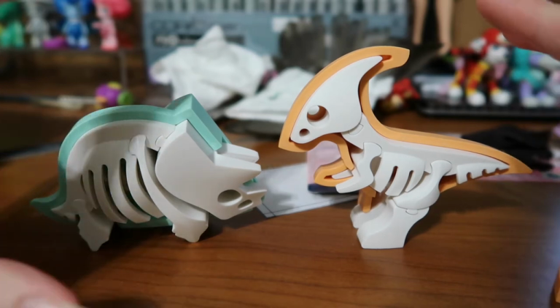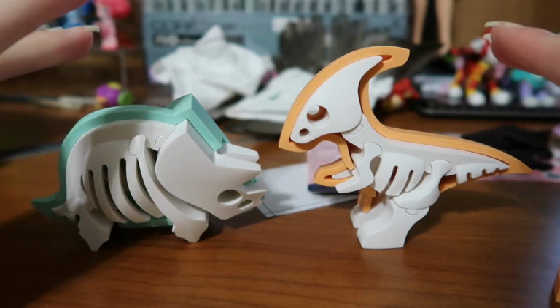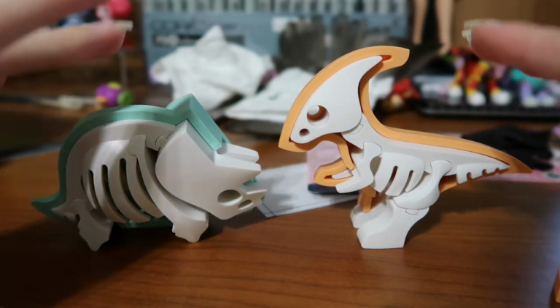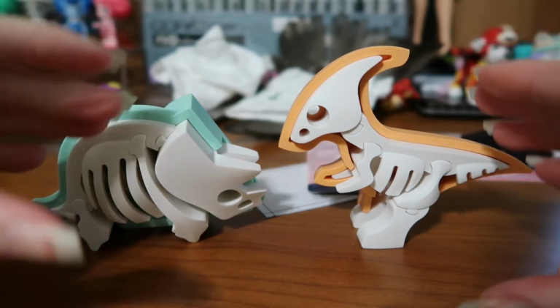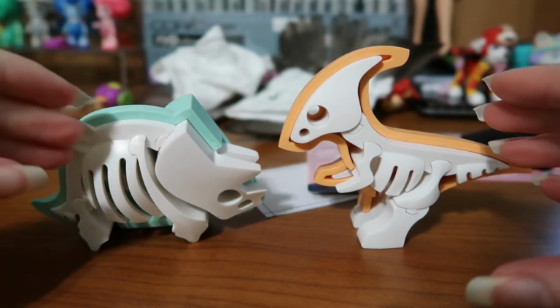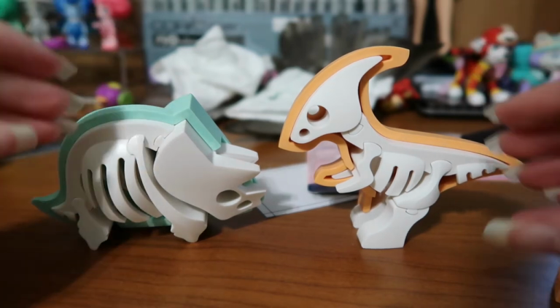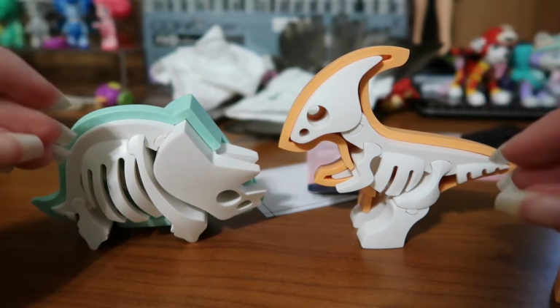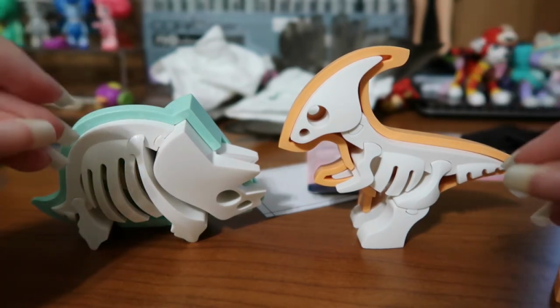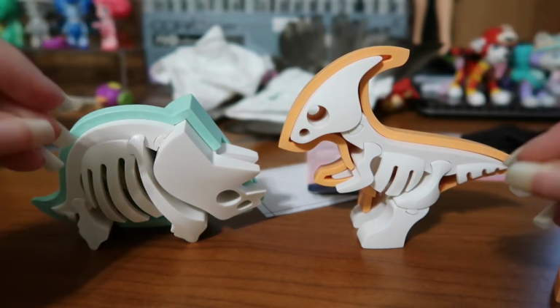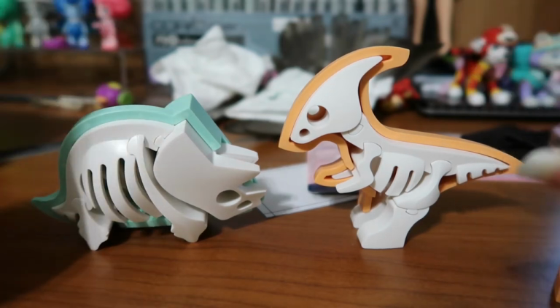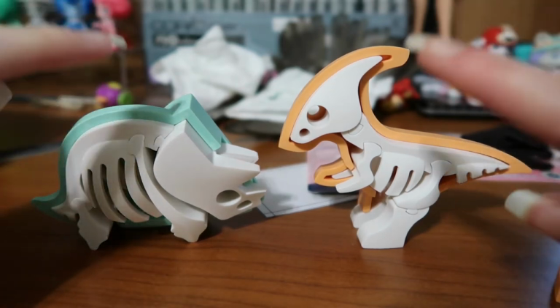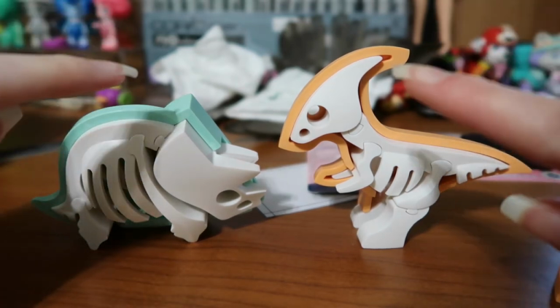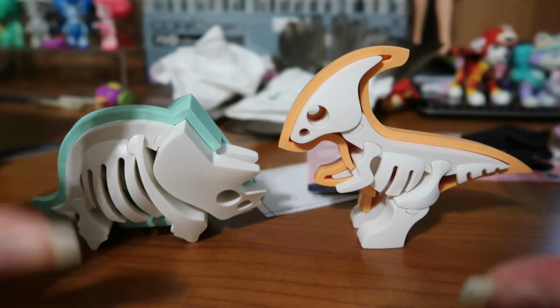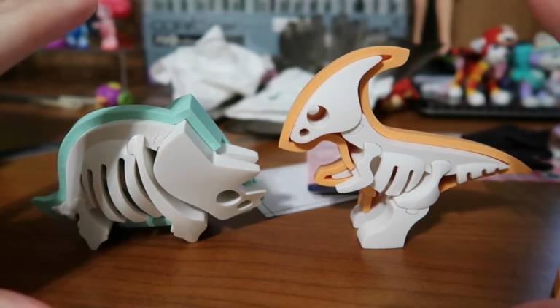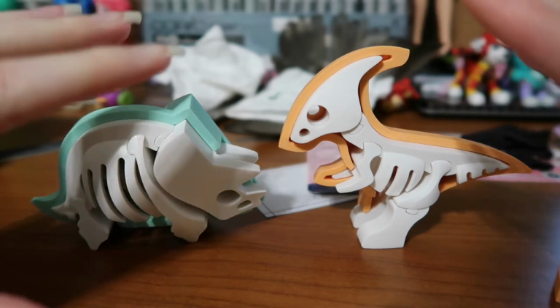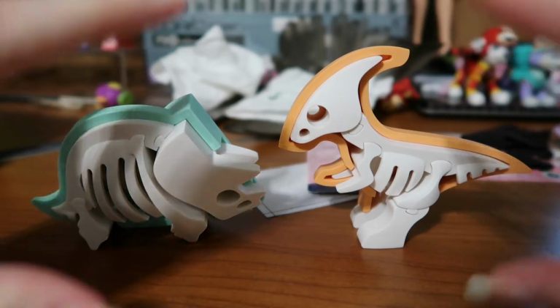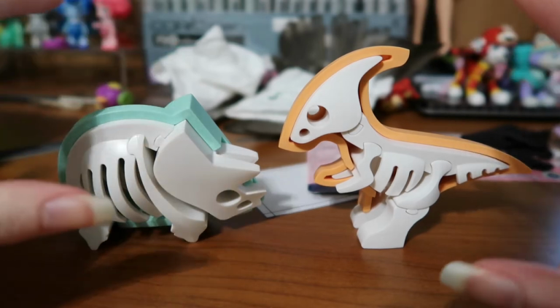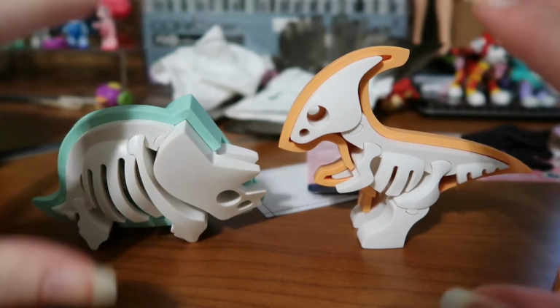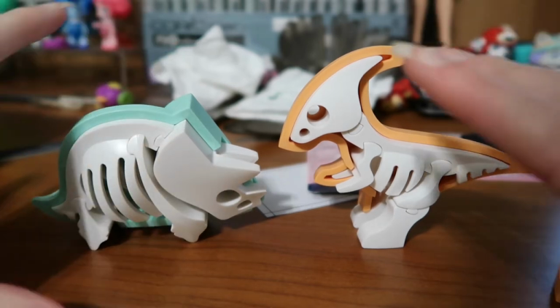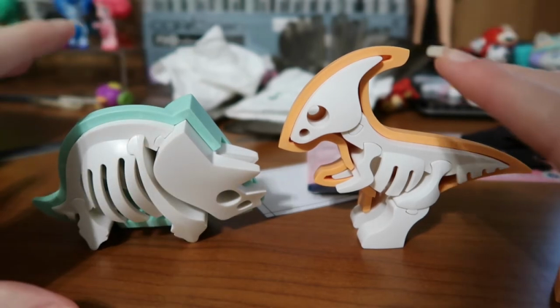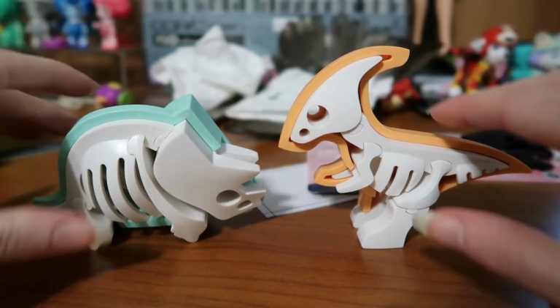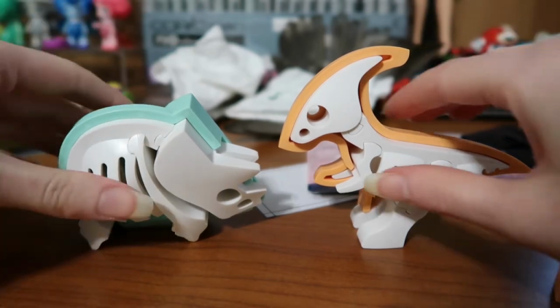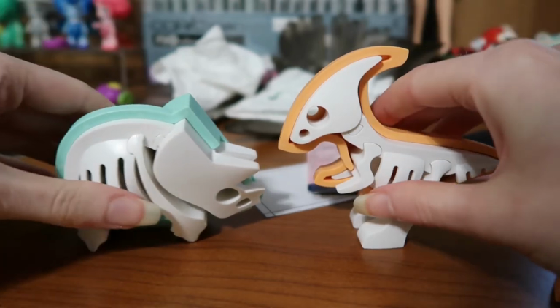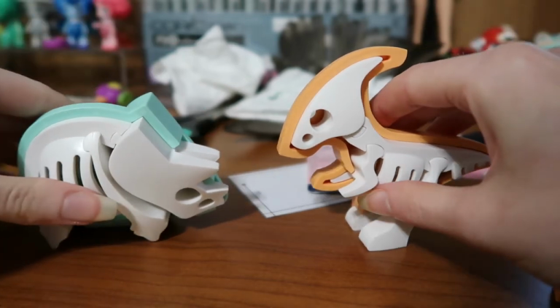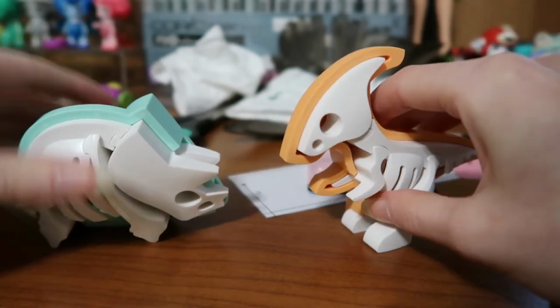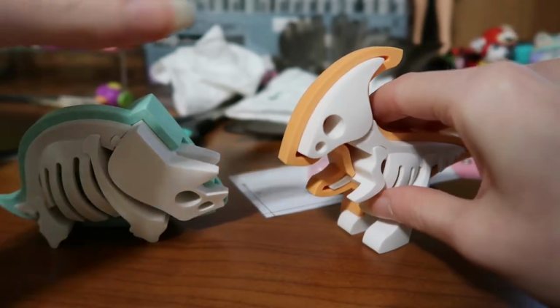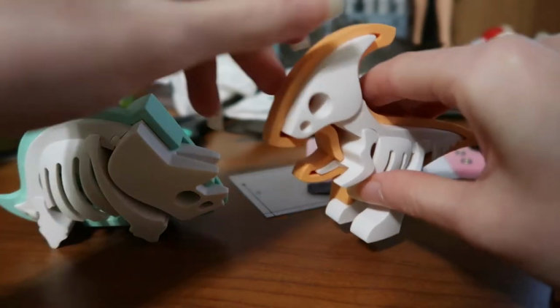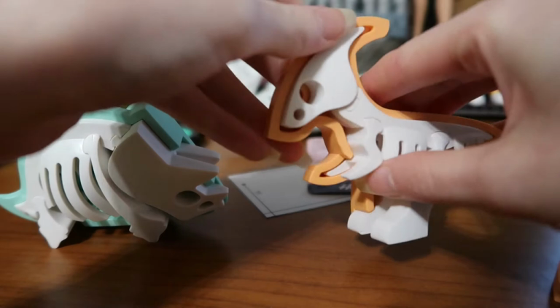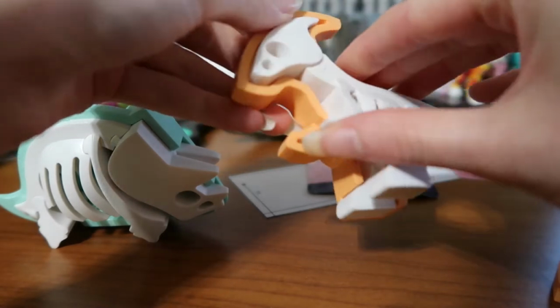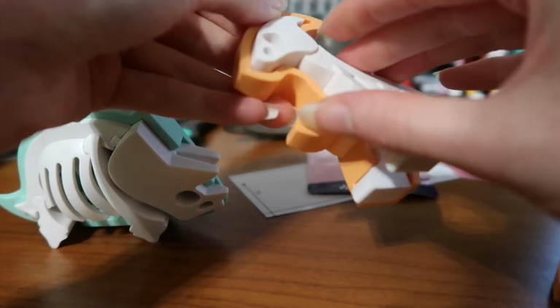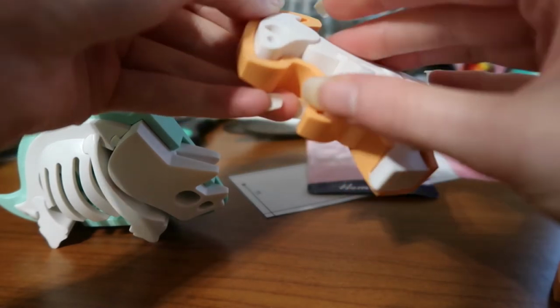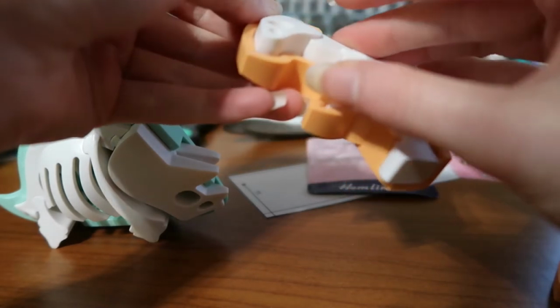I saw these on an Instagram advert and I was like, what are those? I need them — I bet they're really expensive. And they were not expensive, they were like £10 each. And oh my gosh, they're so cool. They have skeletons inside them!